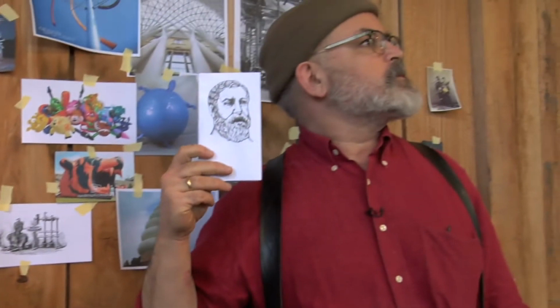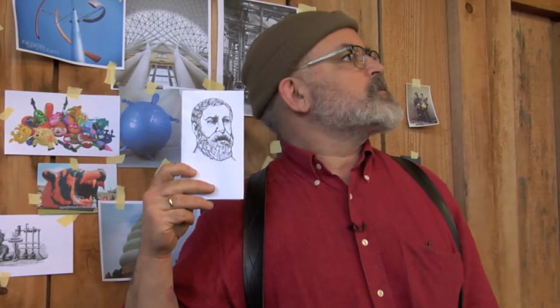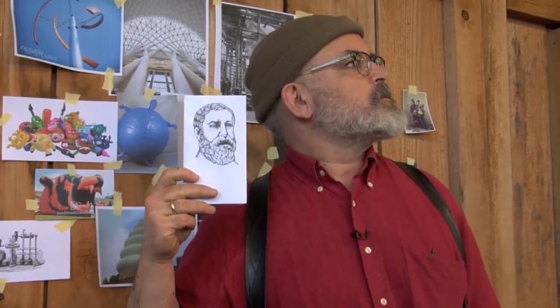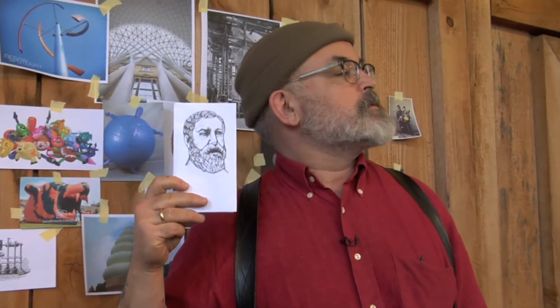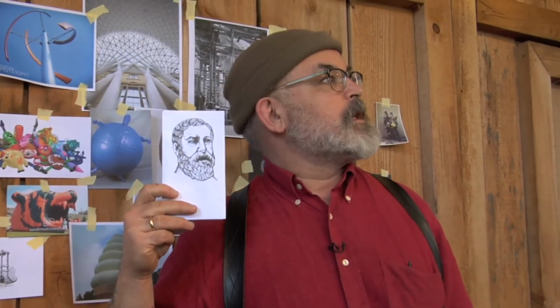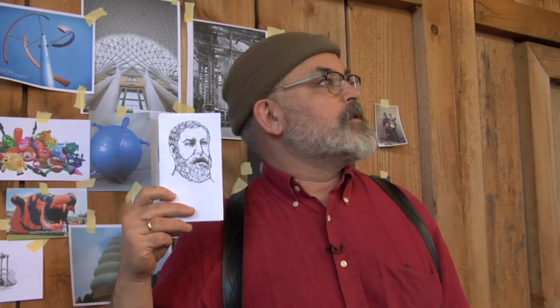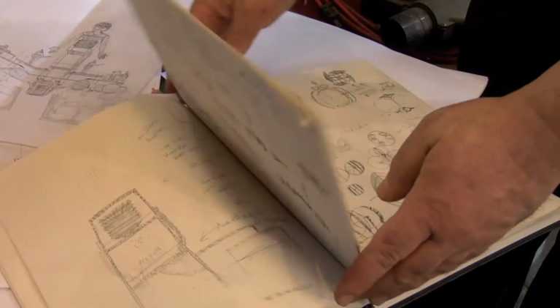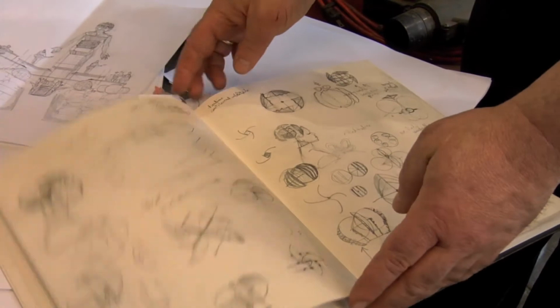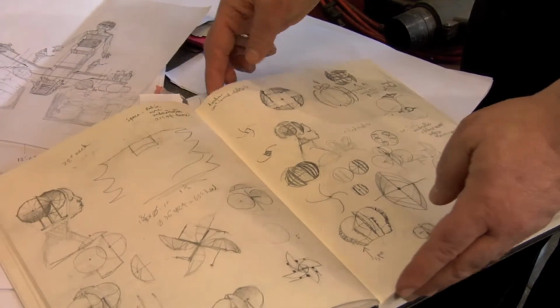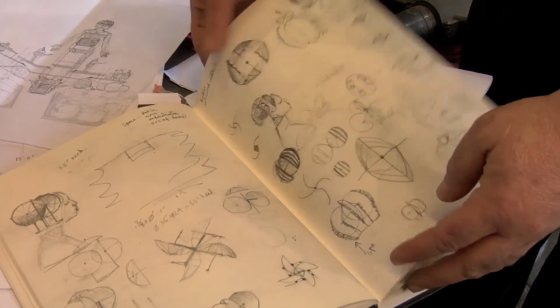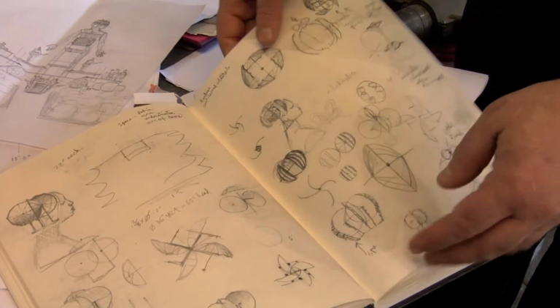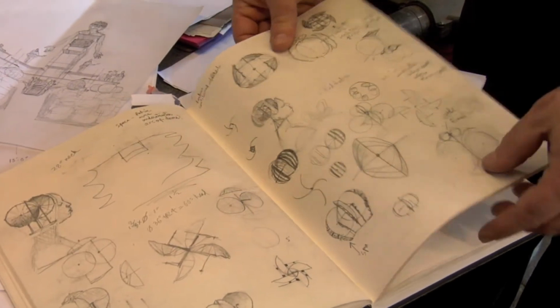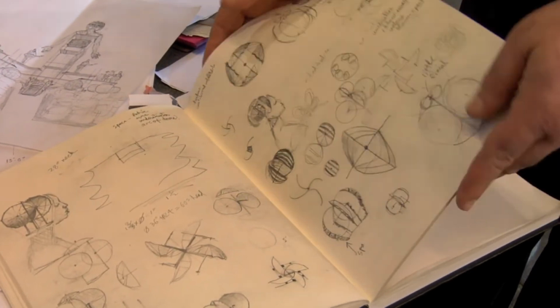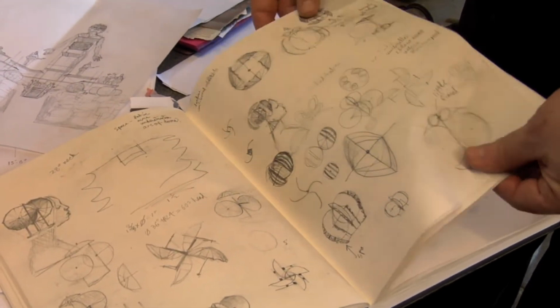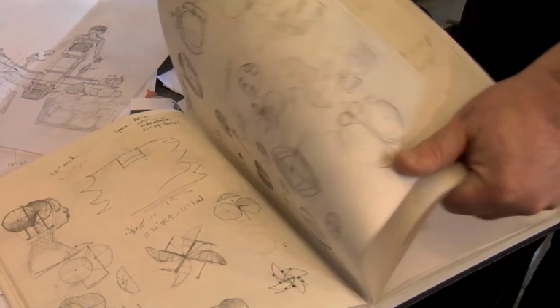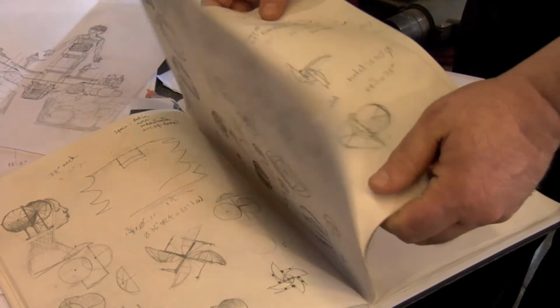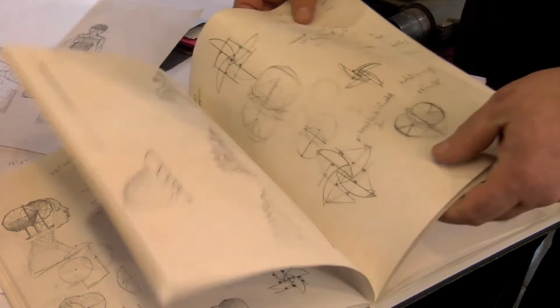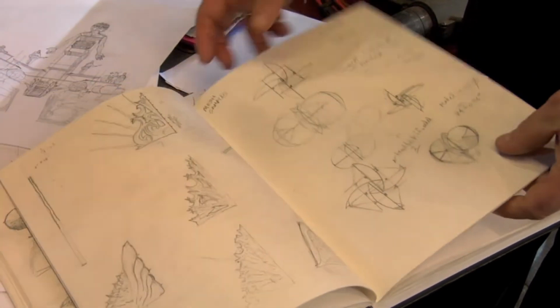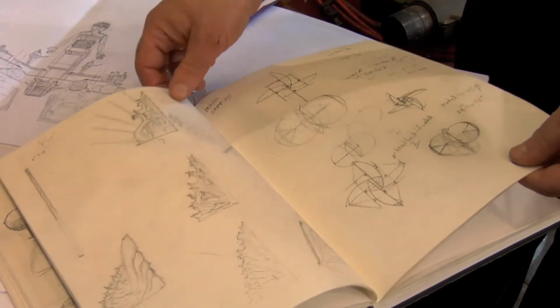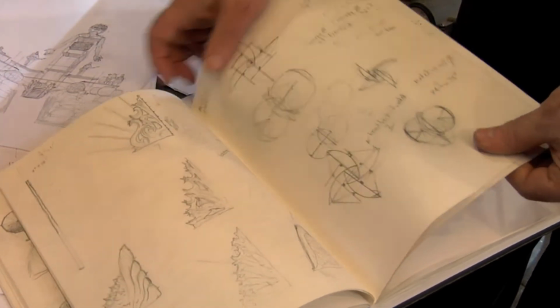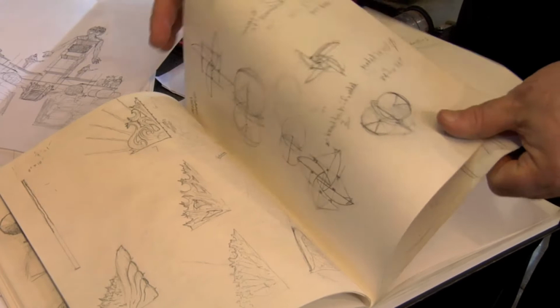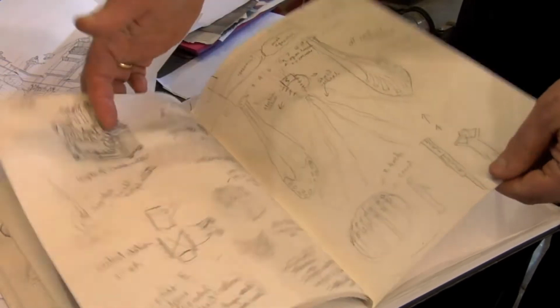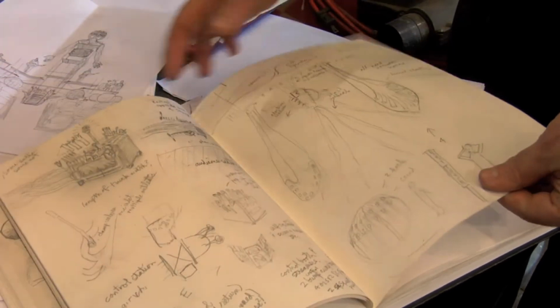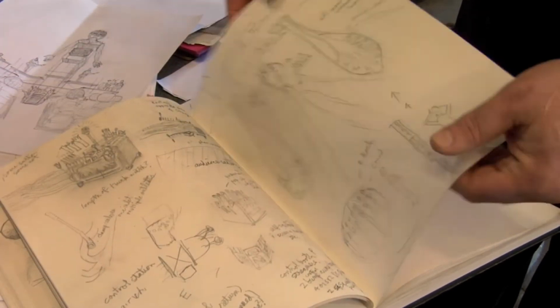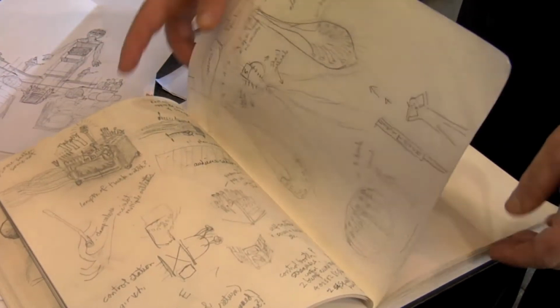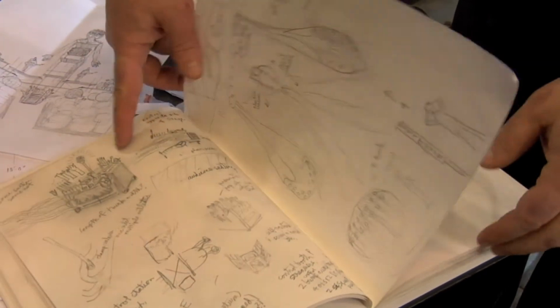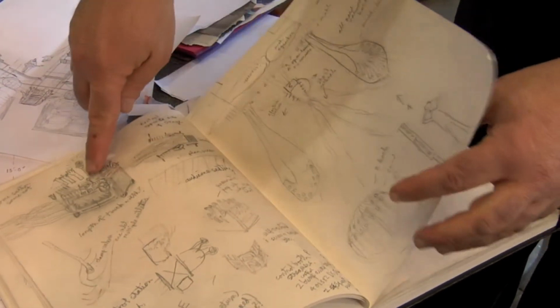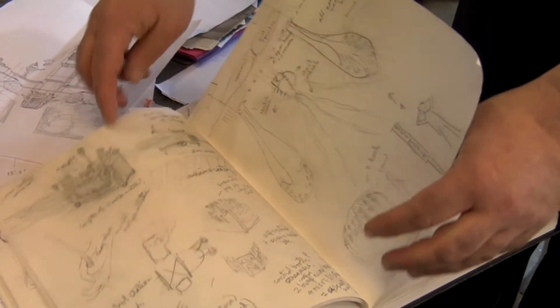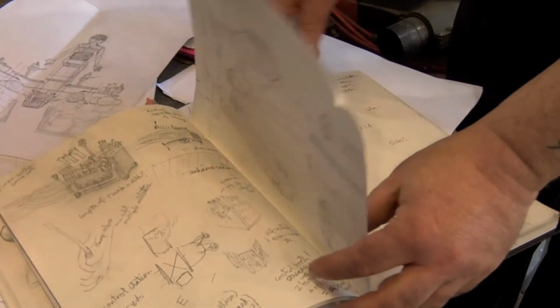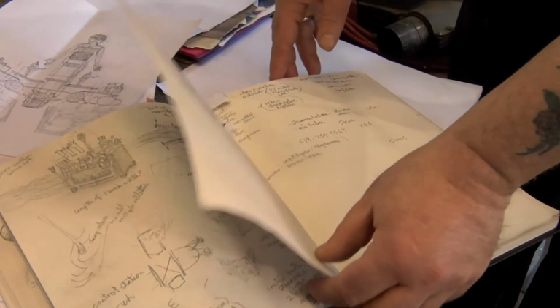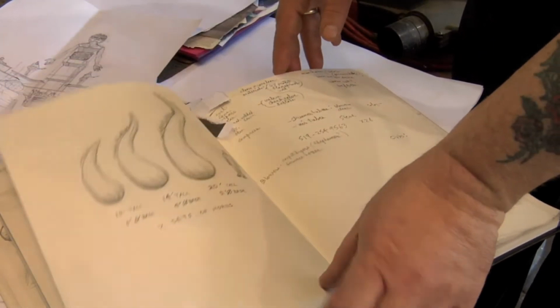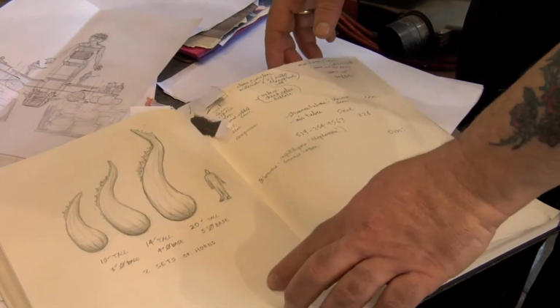Looks just like it. Yeah, I know. Steve thinks up all these wacky ideas and then we figure out how it would fit with the music, and then we try the different things in the different scenes to see what might work from scene to scene within the context of the show.